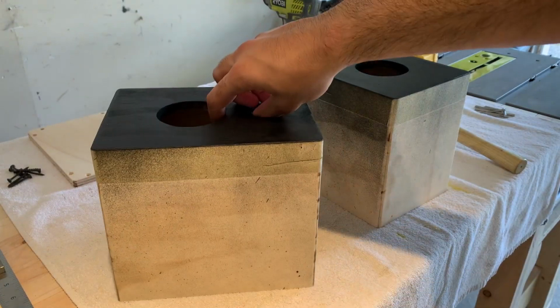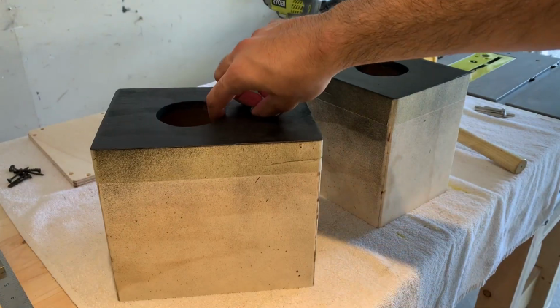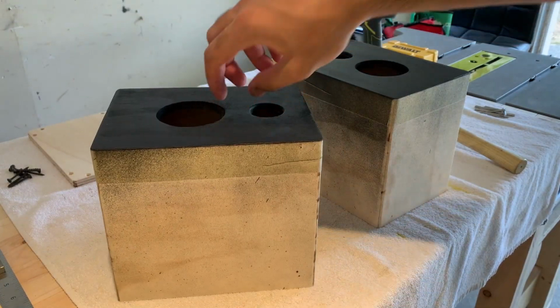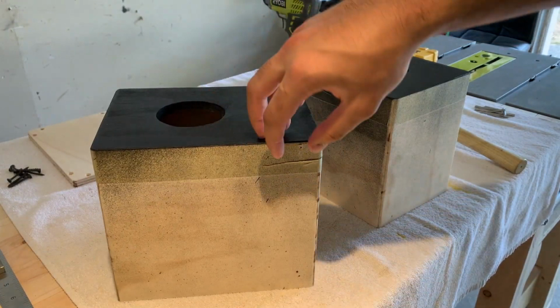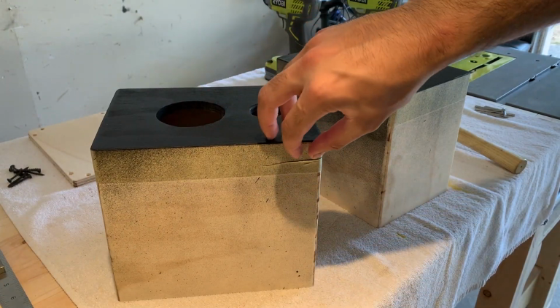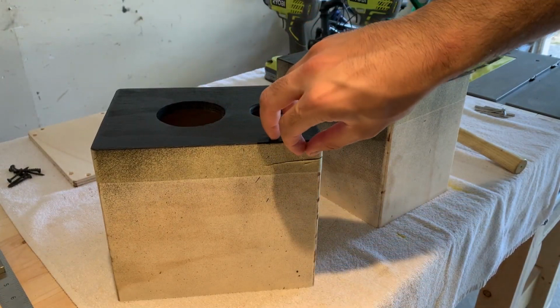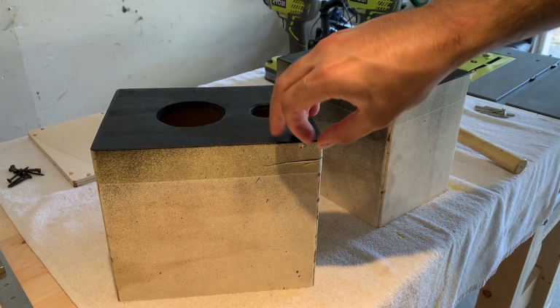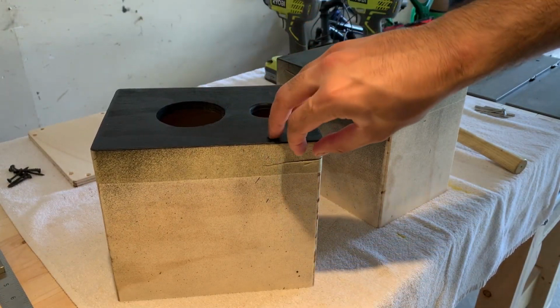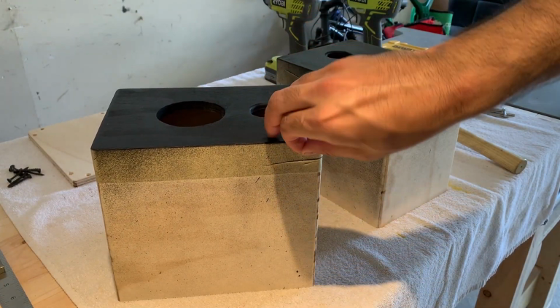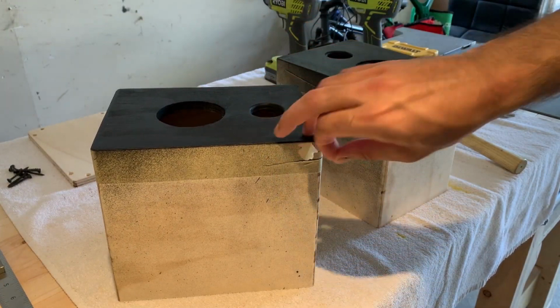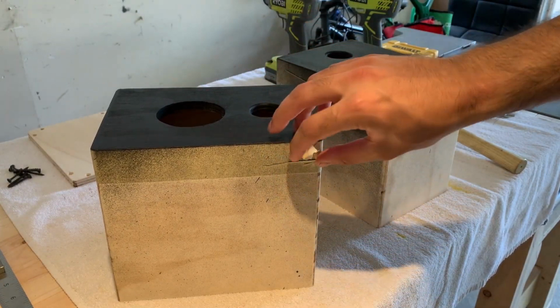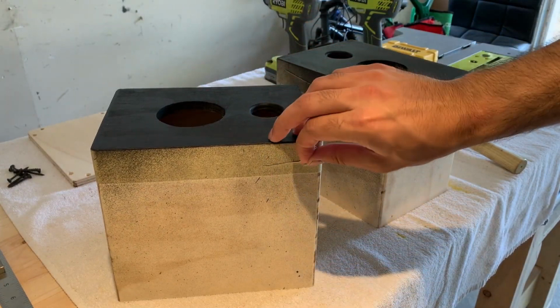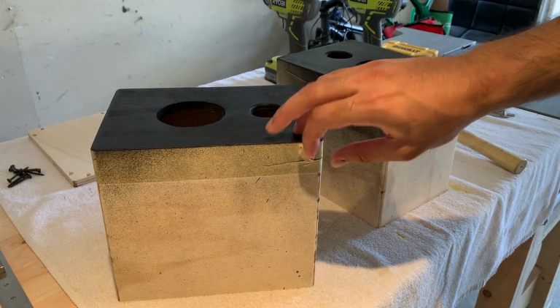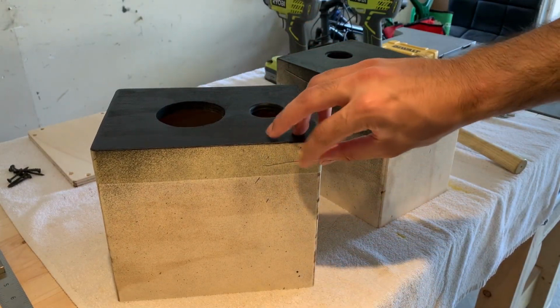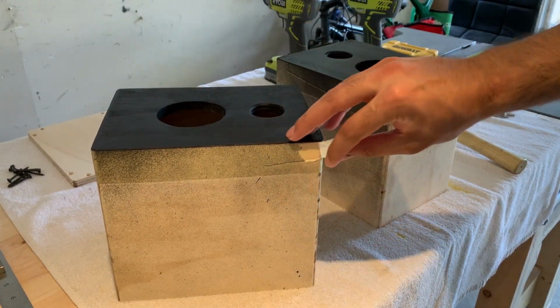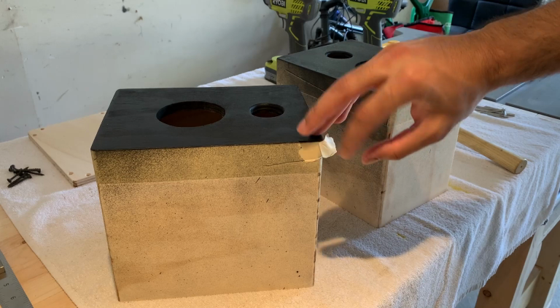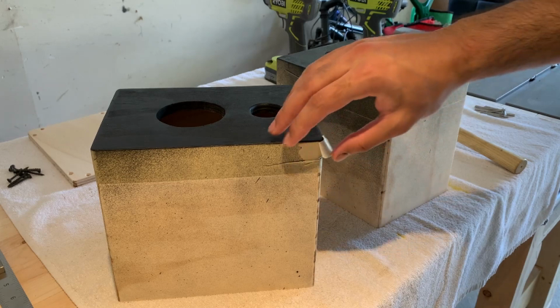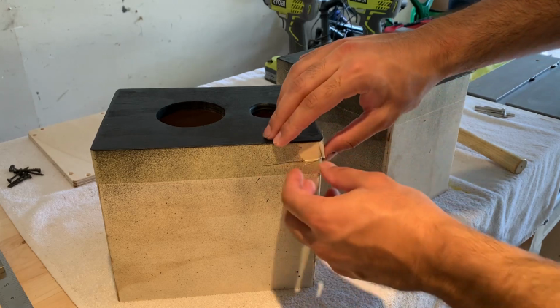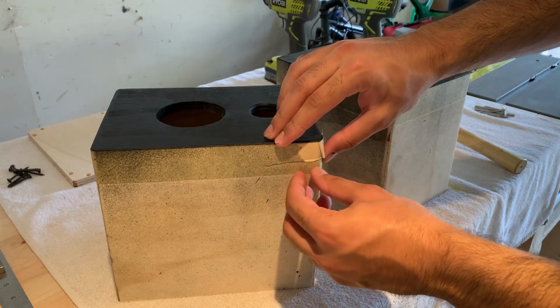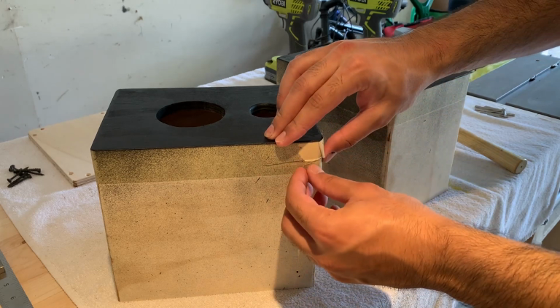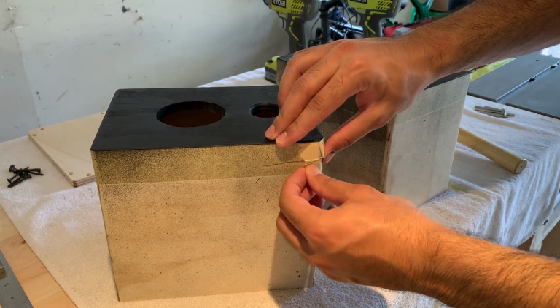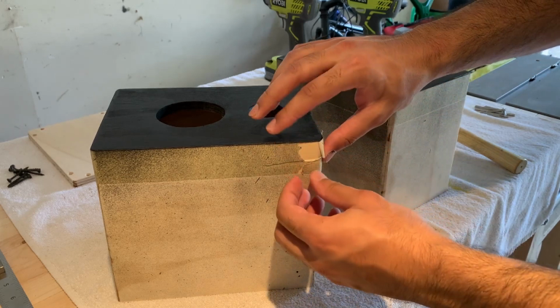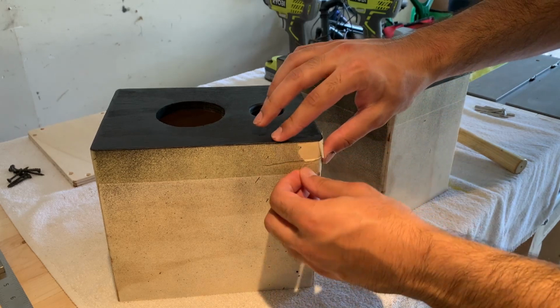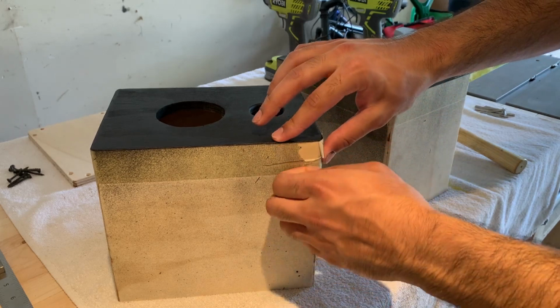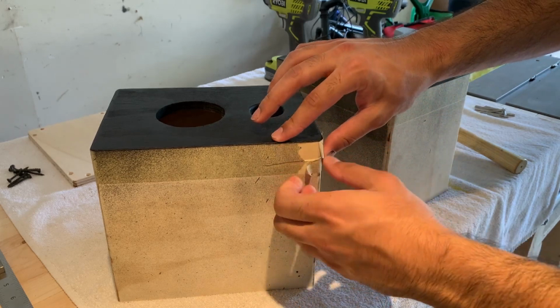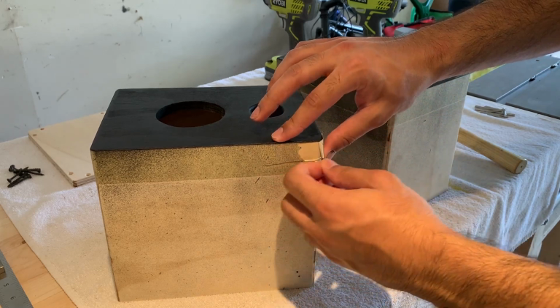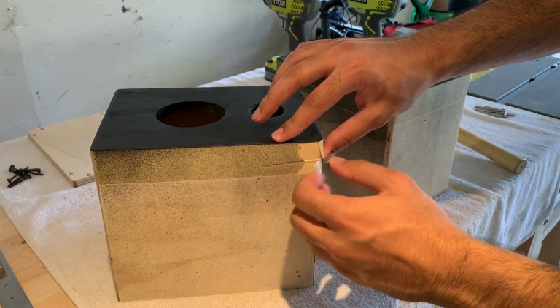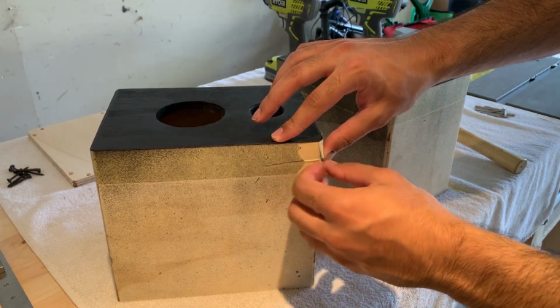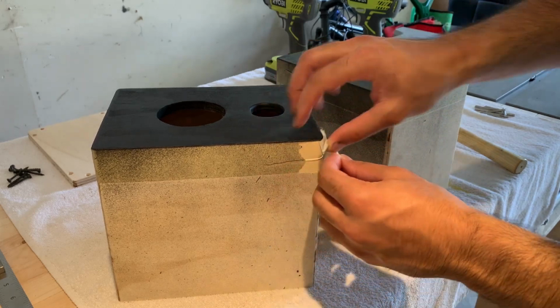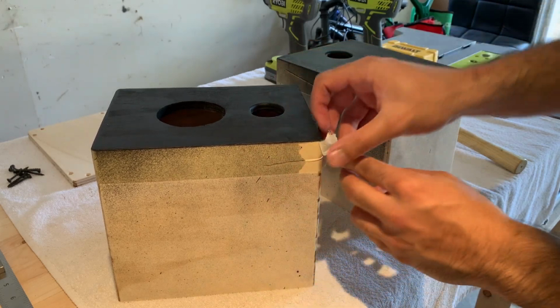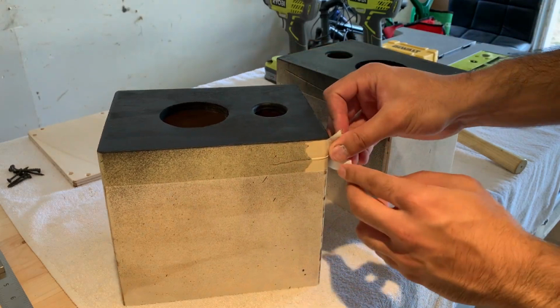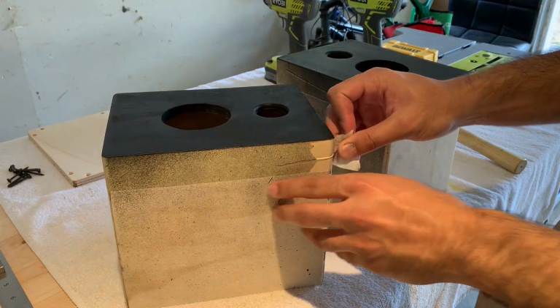After rounding over some of the edges, I gave the front face a couple coats of matte black paint. One of the greatest parts of spray painting is seeing that clean line after removing the tape.